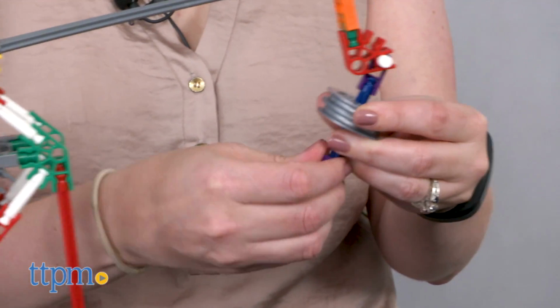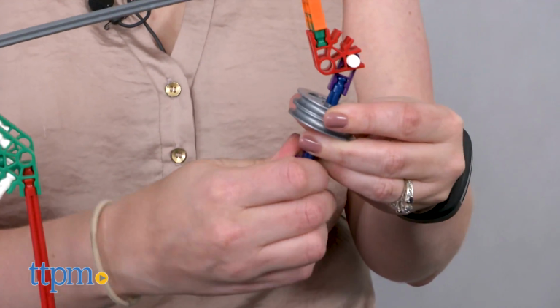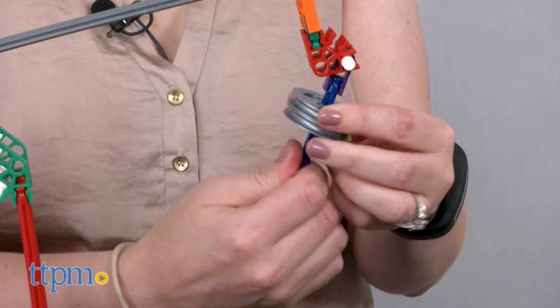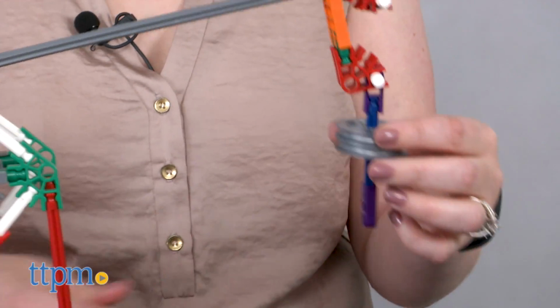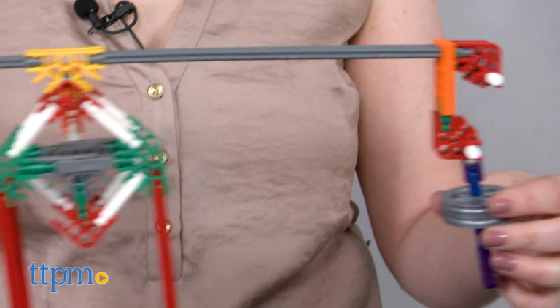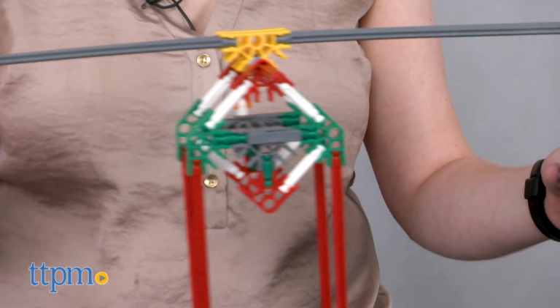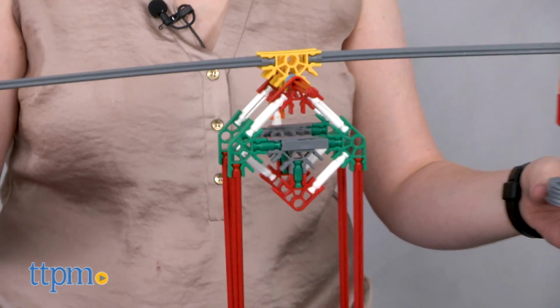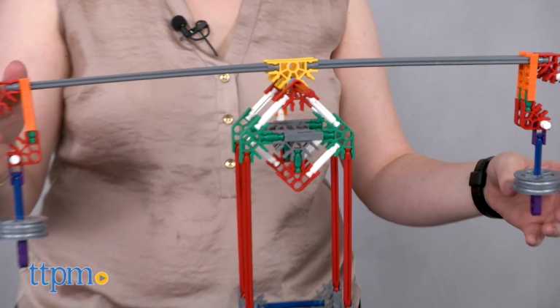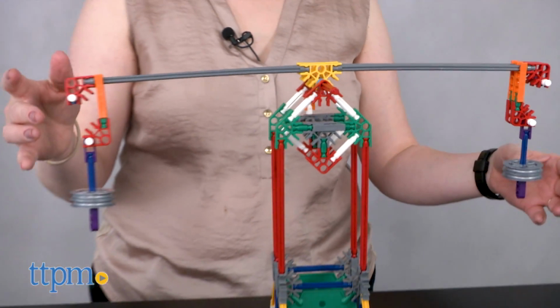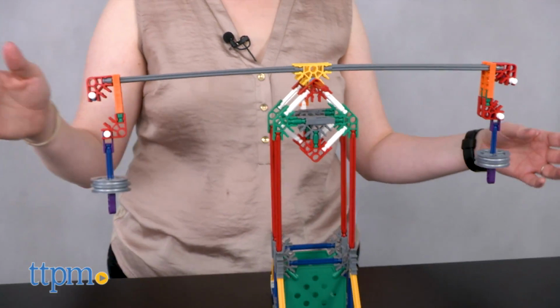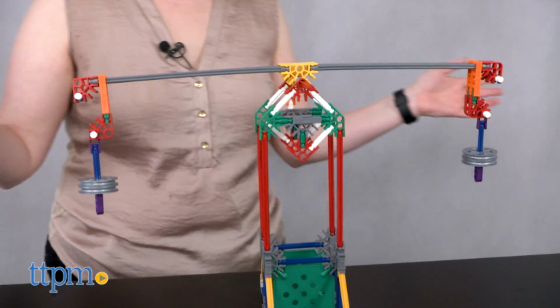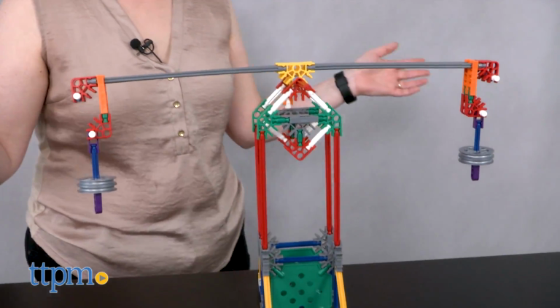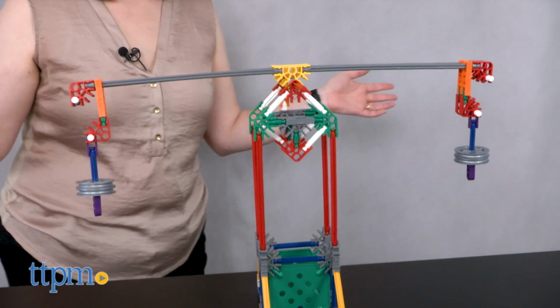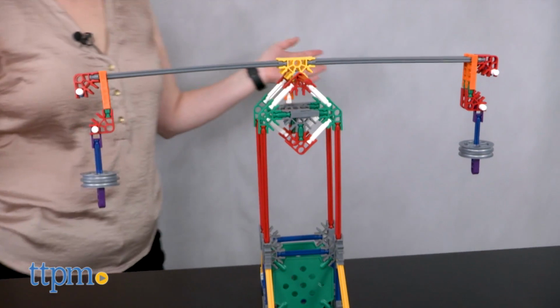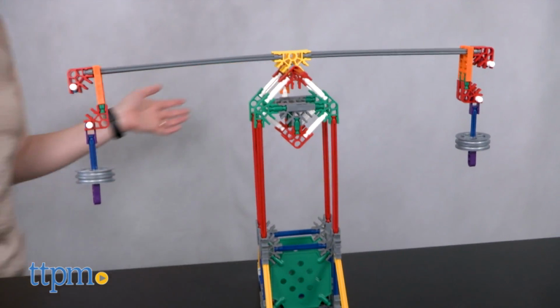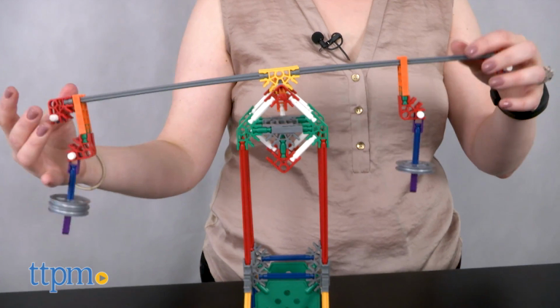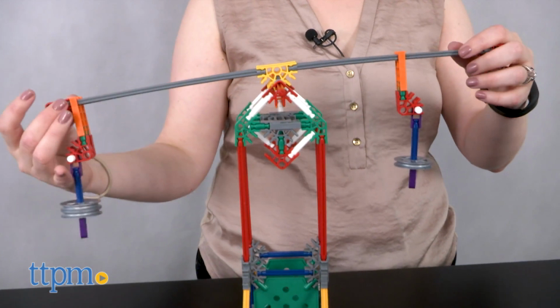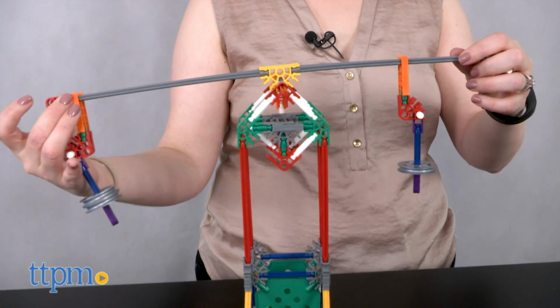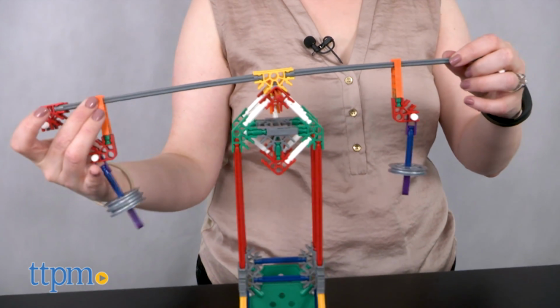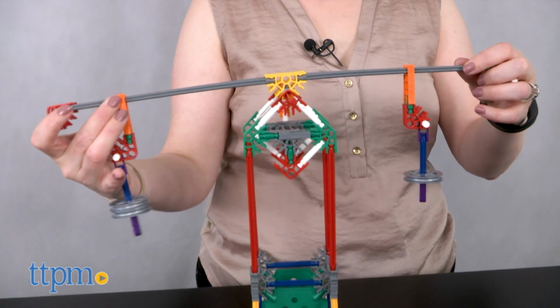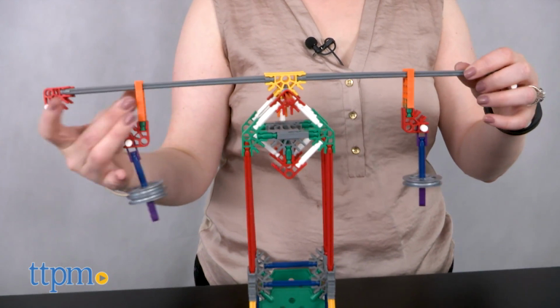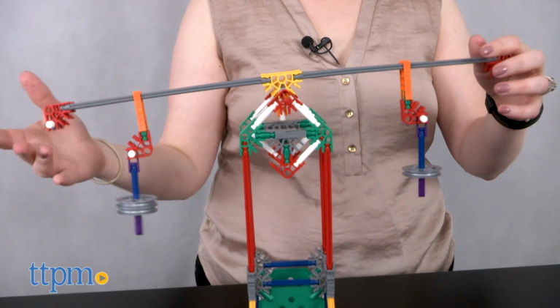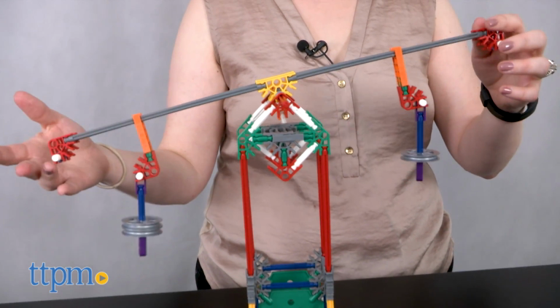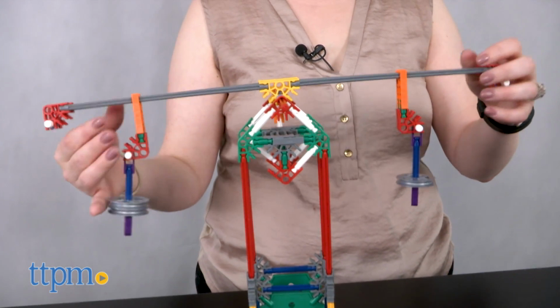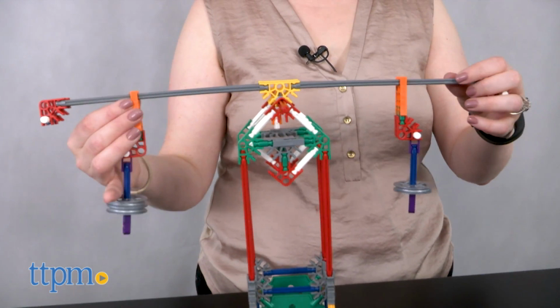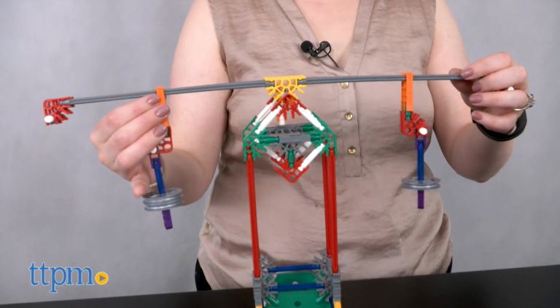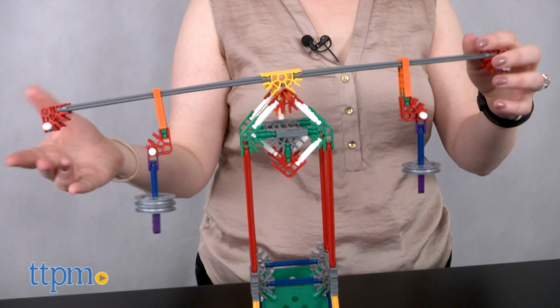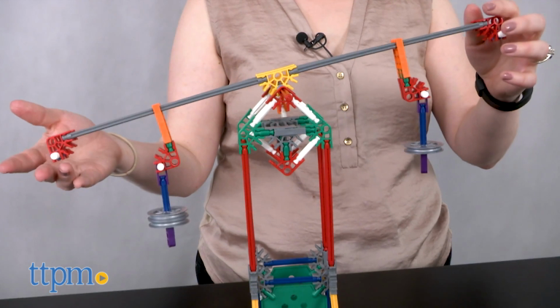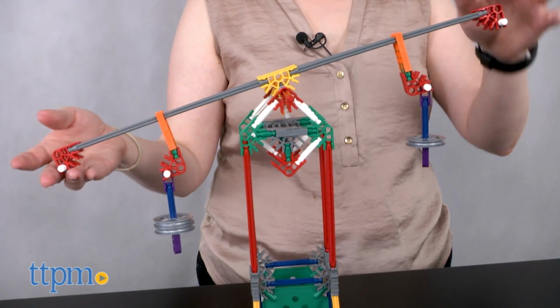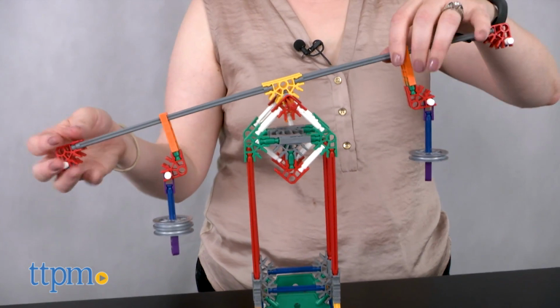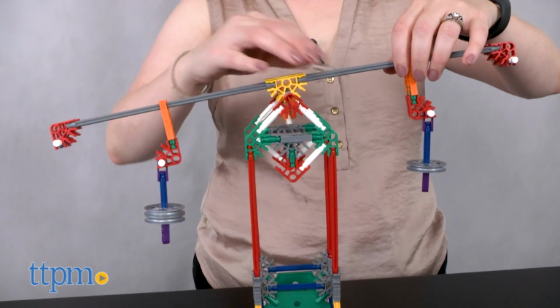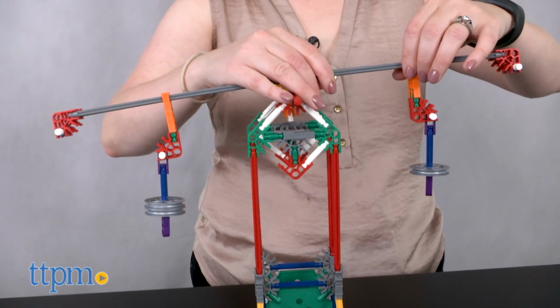For kids ages 8 and up who already like building with K'nex, this is going to be a nice way to introduce some science concepts to their favorite toy. It lets them be both engineer and scientist, giving them a hands-on way to explore STEM concepts.